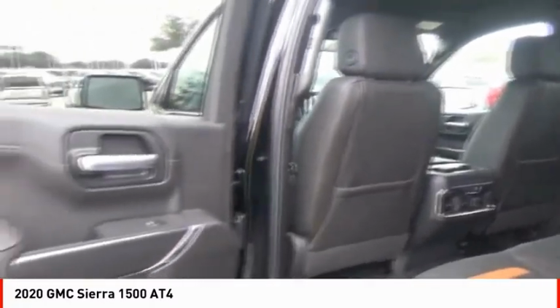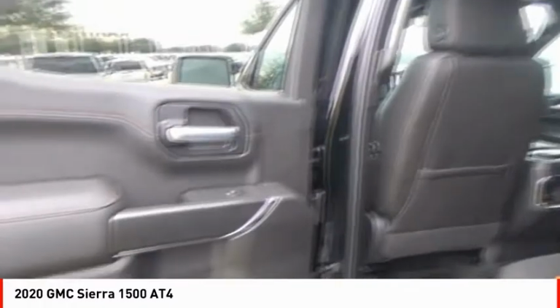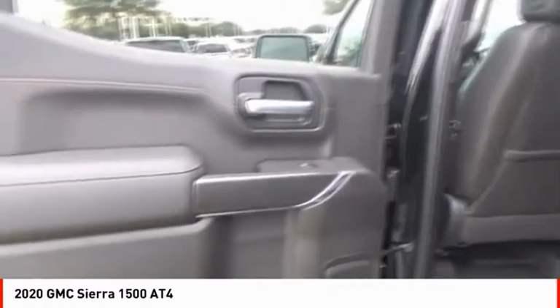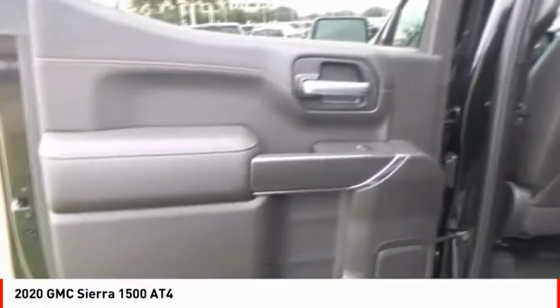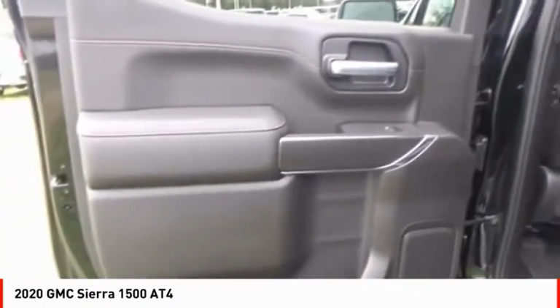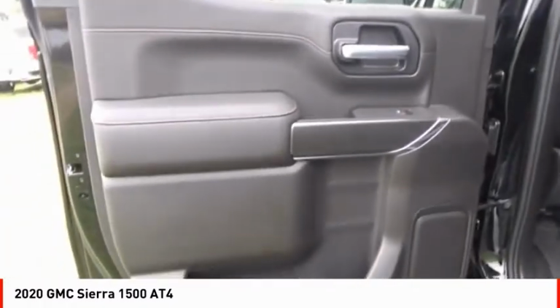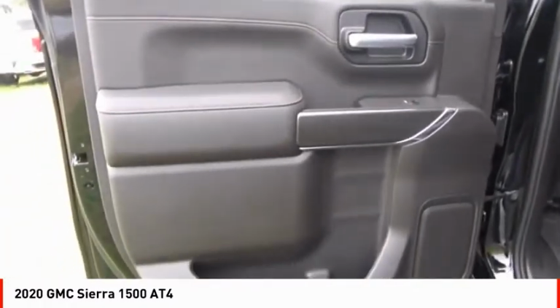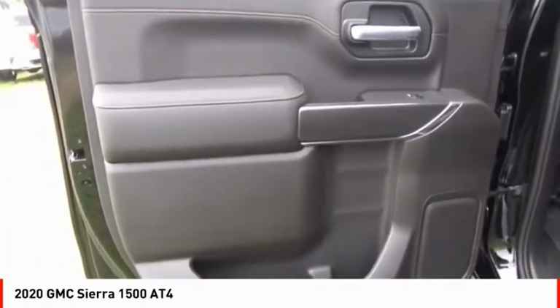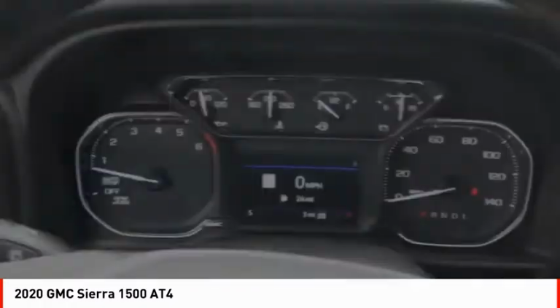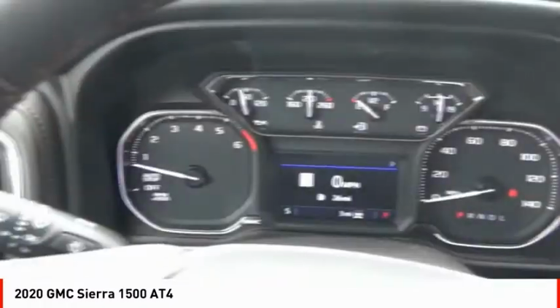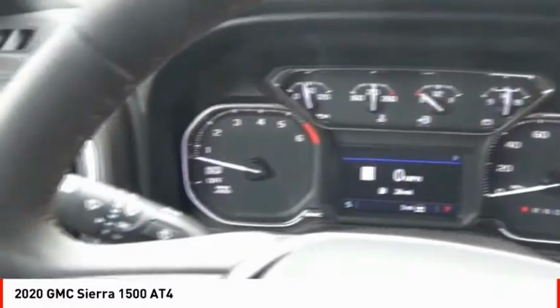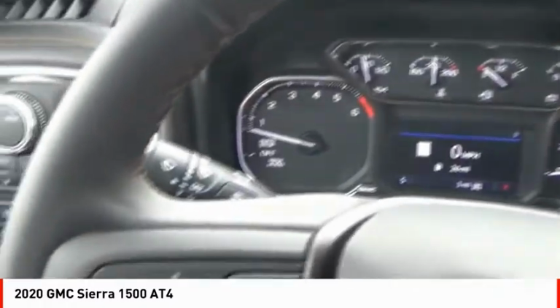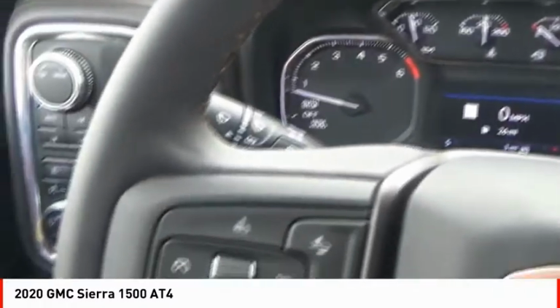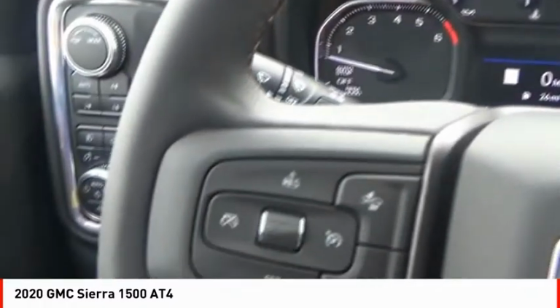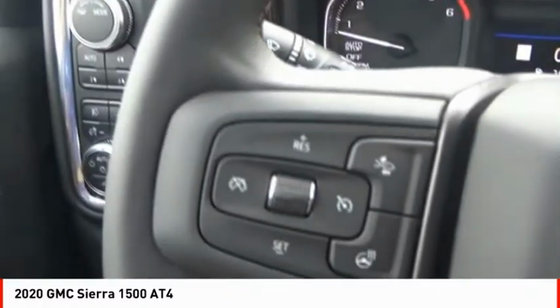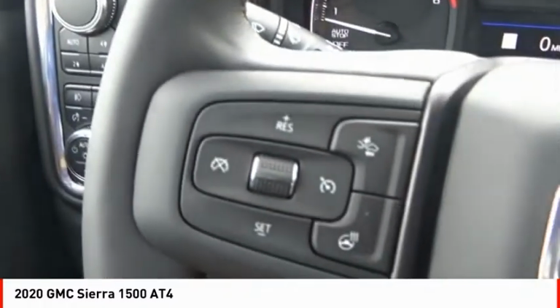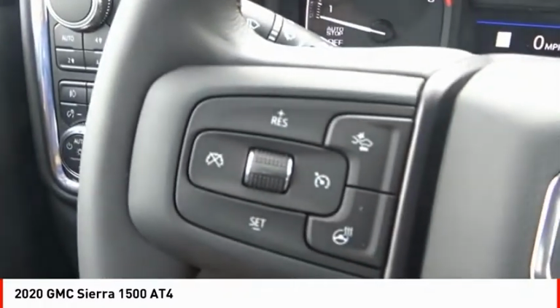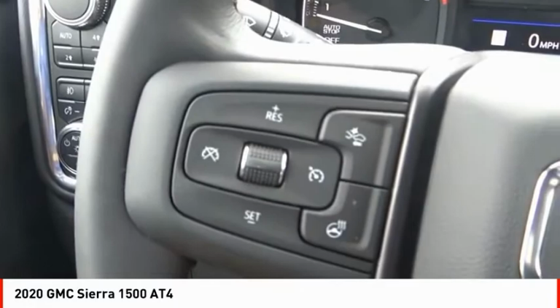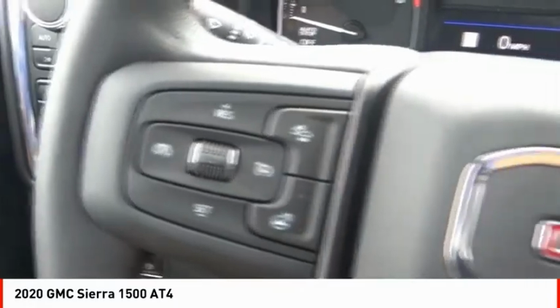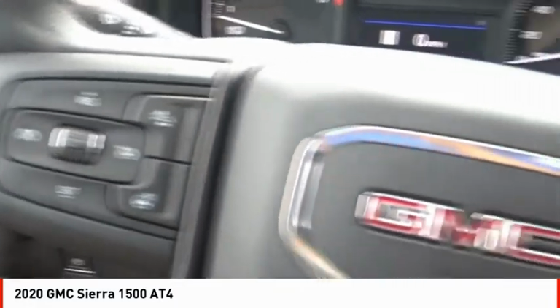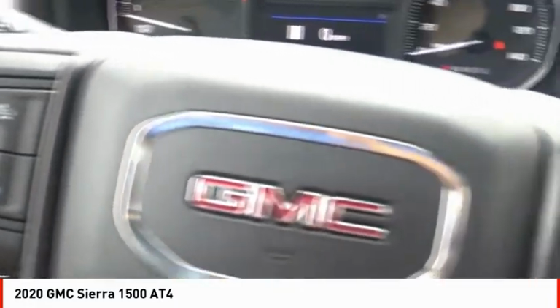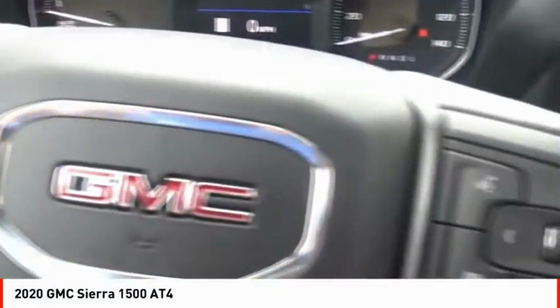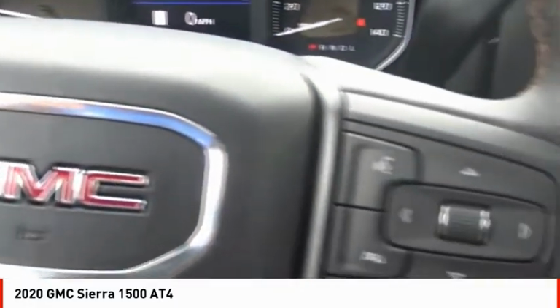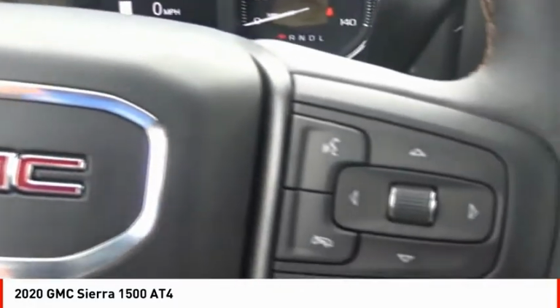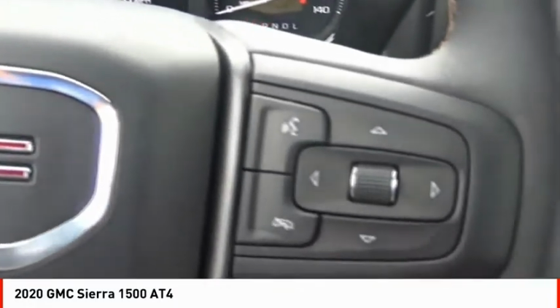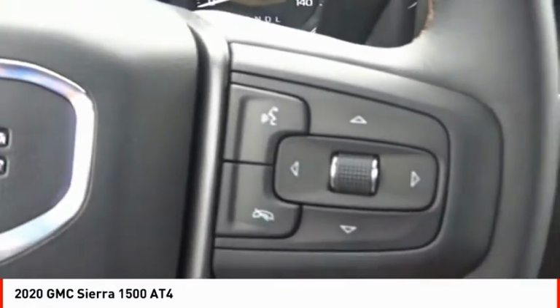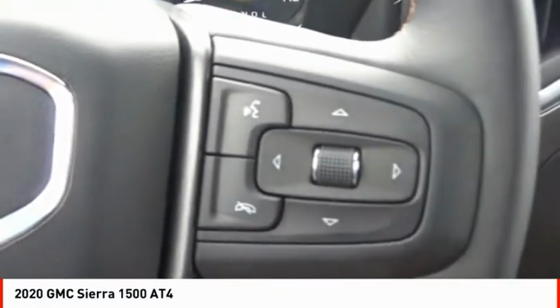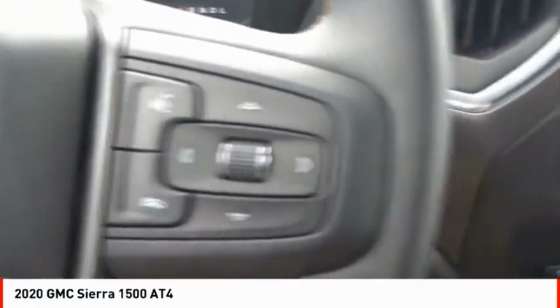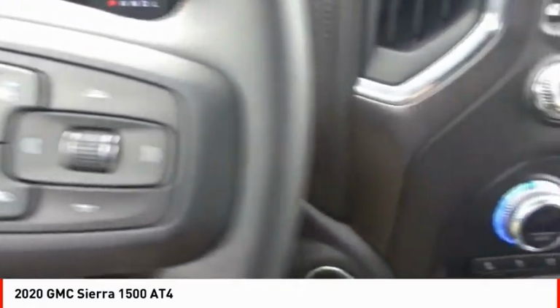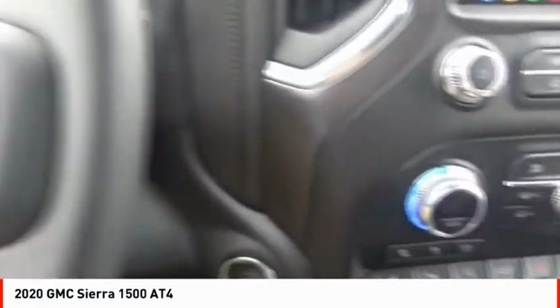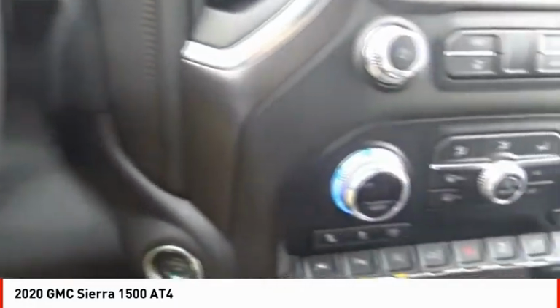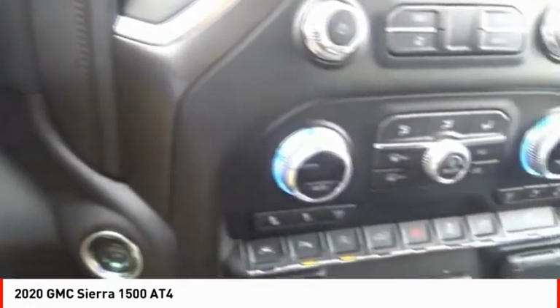Front suspension type: strut. Rear step bumper, remote engine start. A vehicle like this doesn't come along every day. Come in and get it before someone else does.